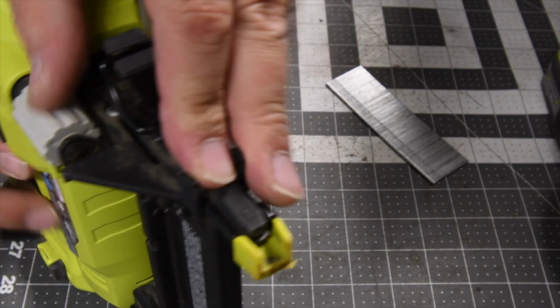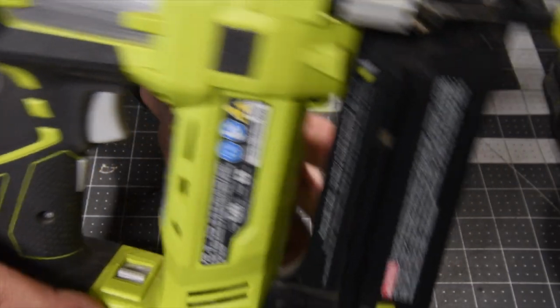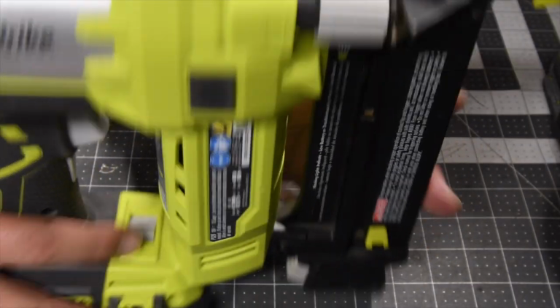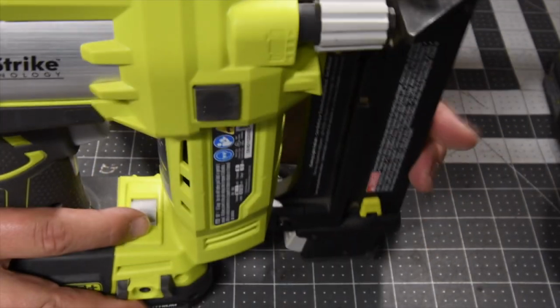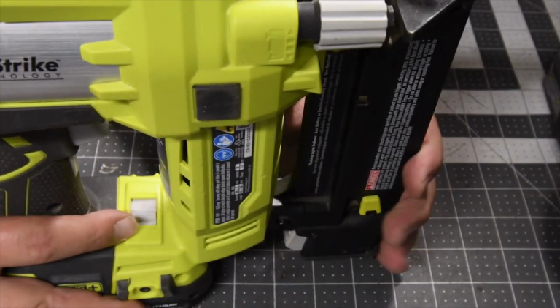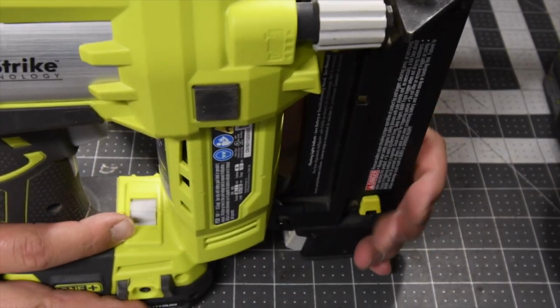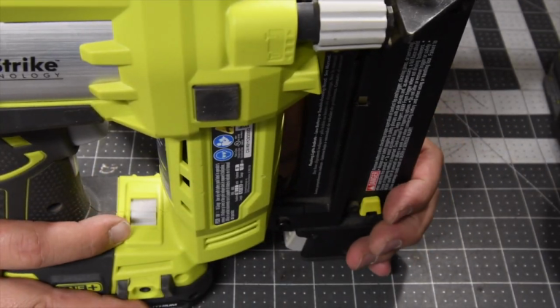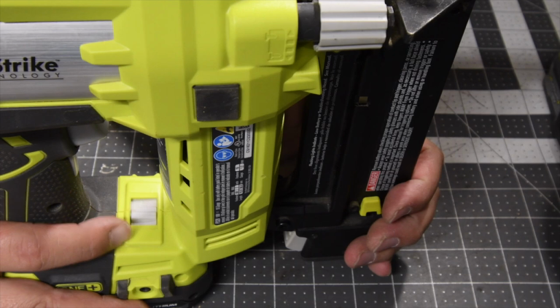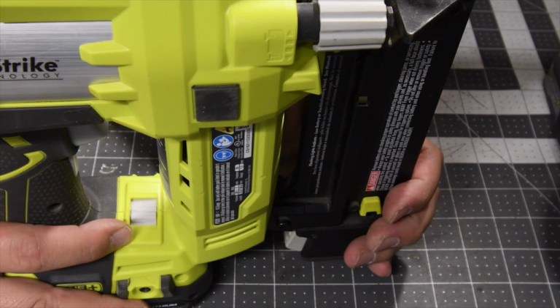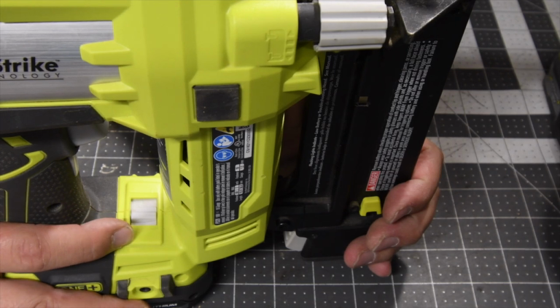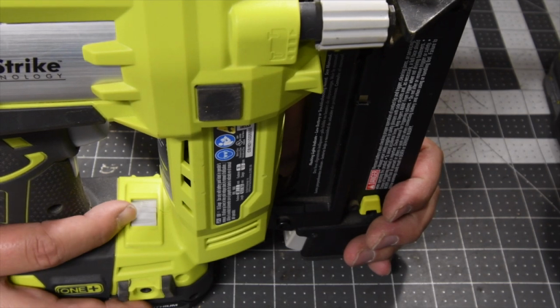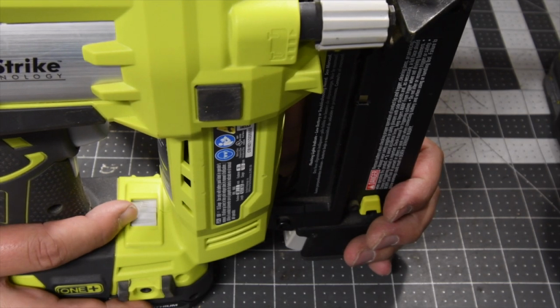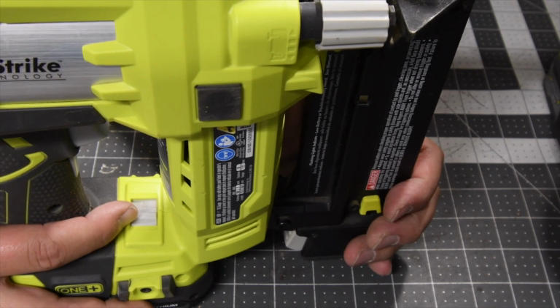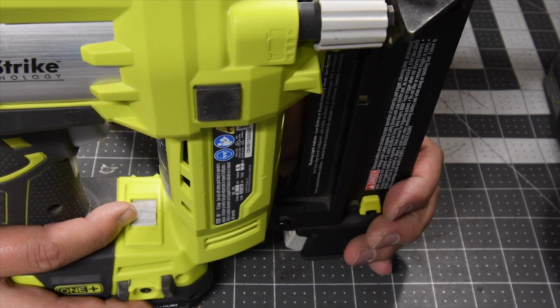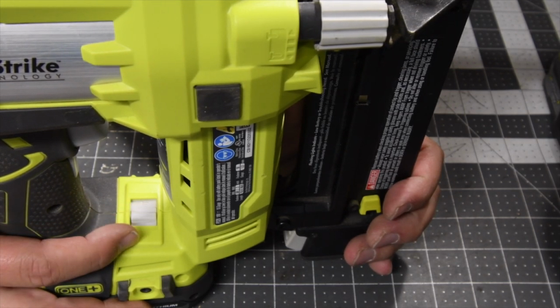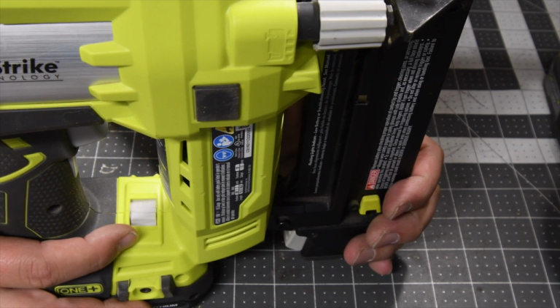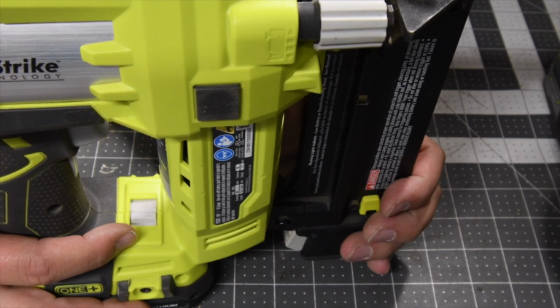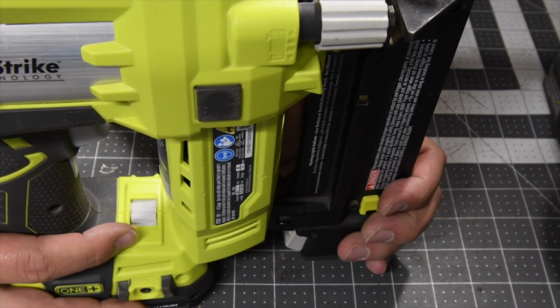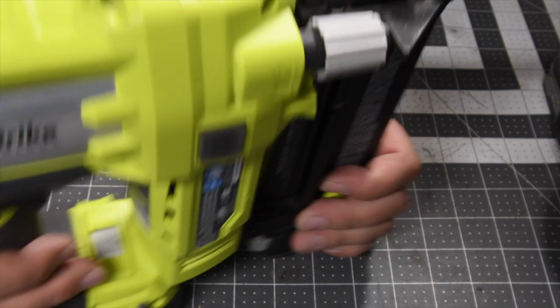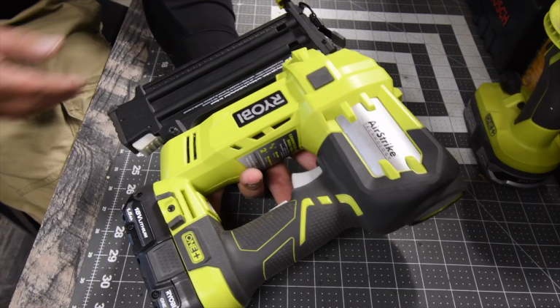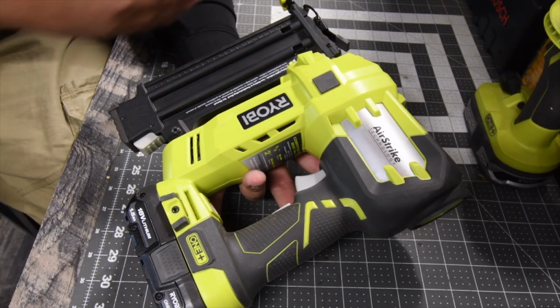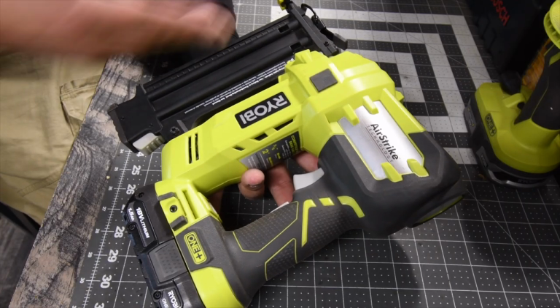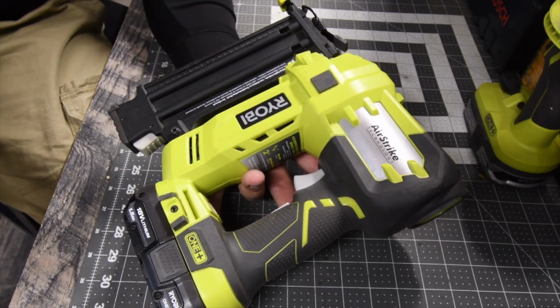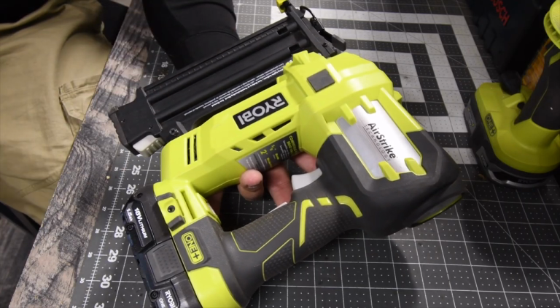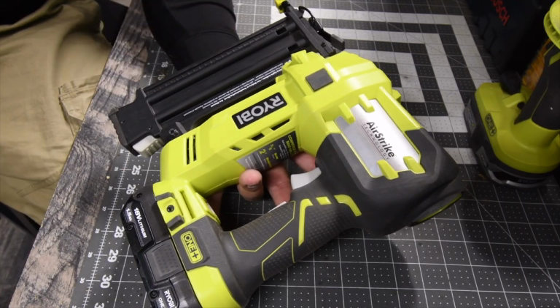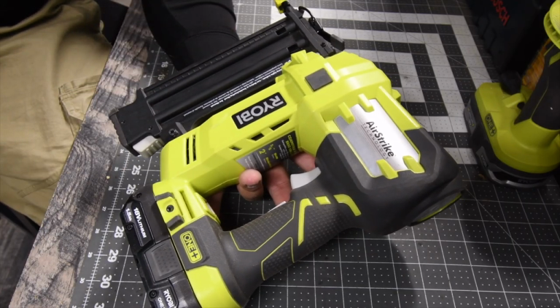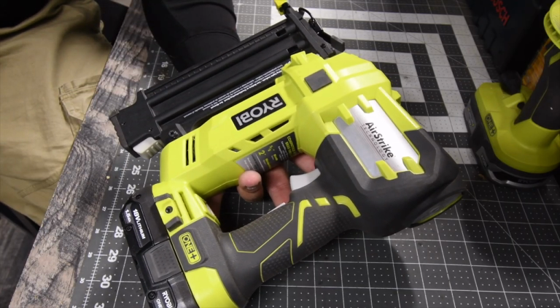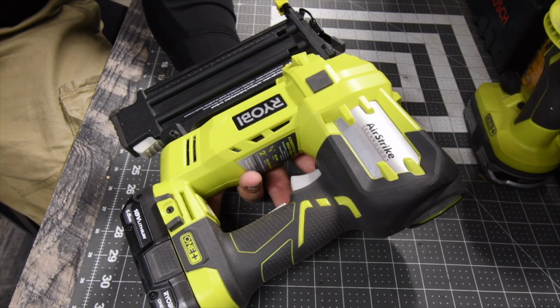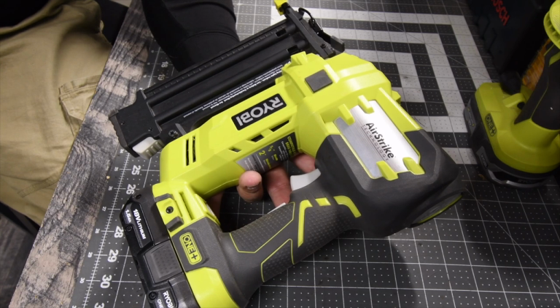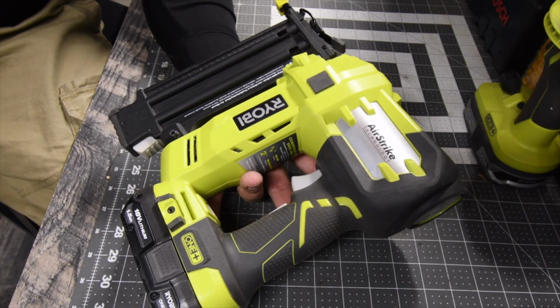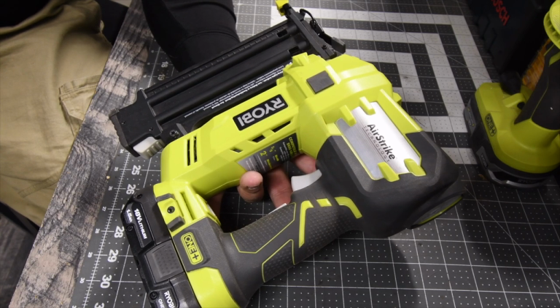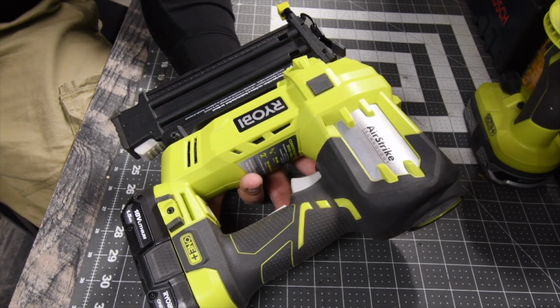It does have a setting where you can choose single shot or multi-shot by just holding down the trigger. That's pretty much it for this MCT 2-Minute Review — I'll see you guys on the next one.